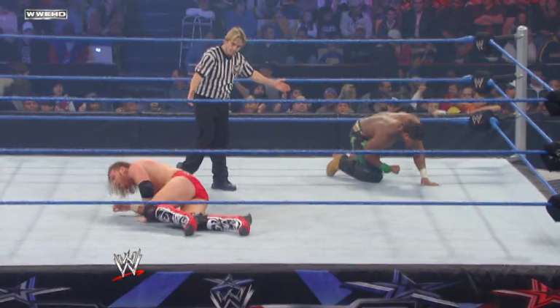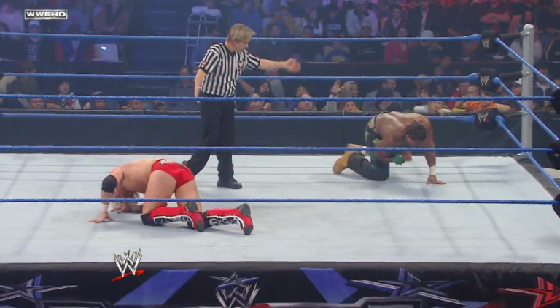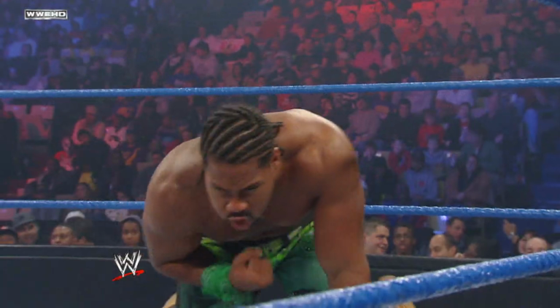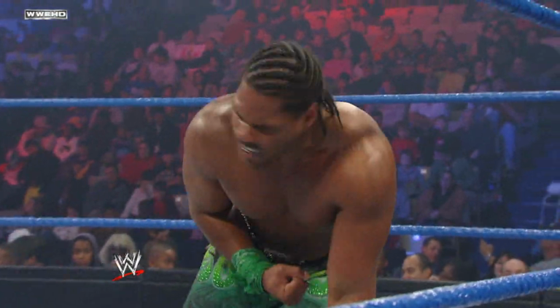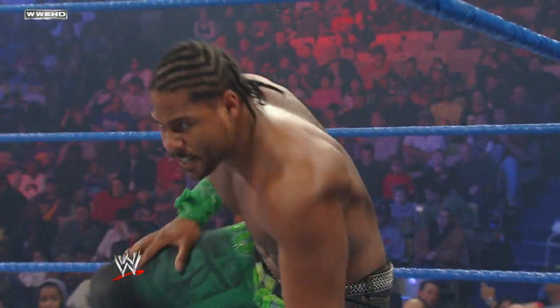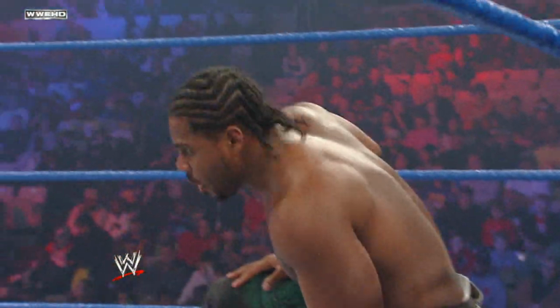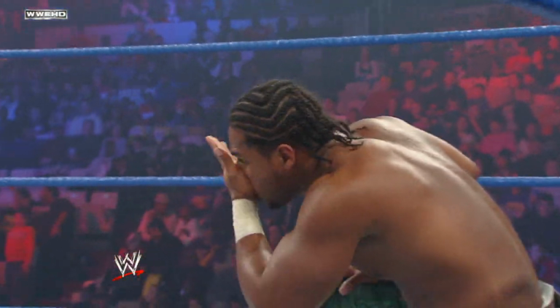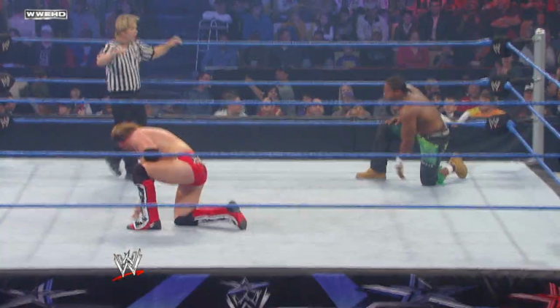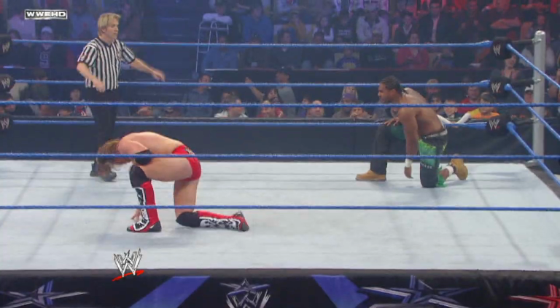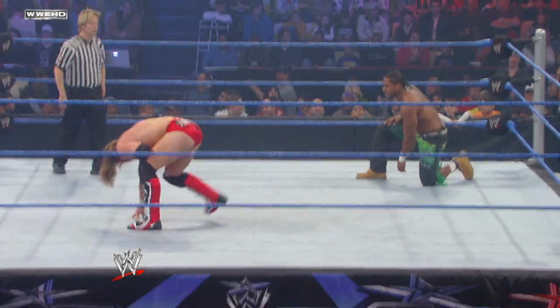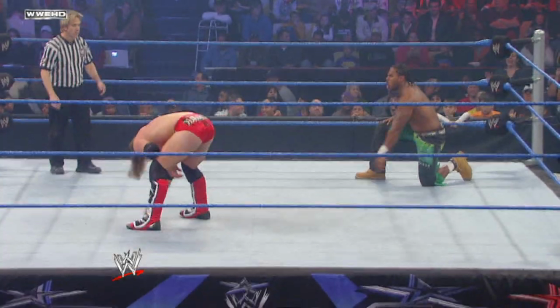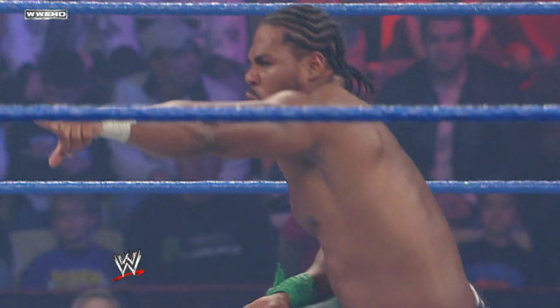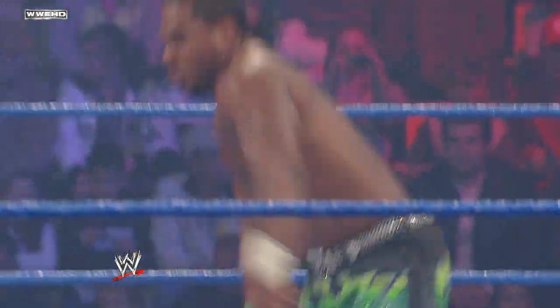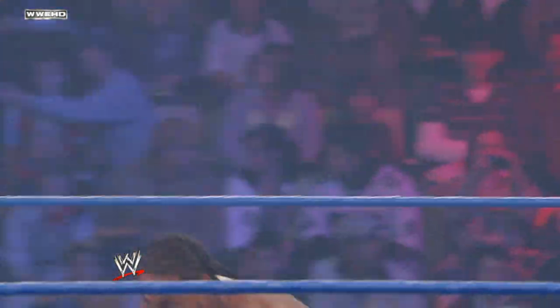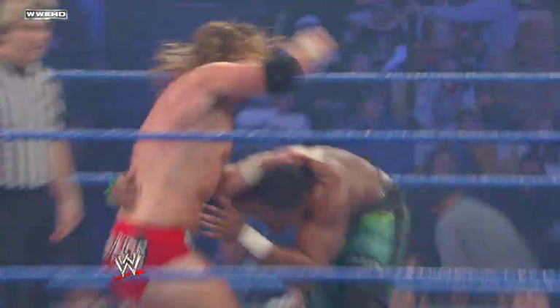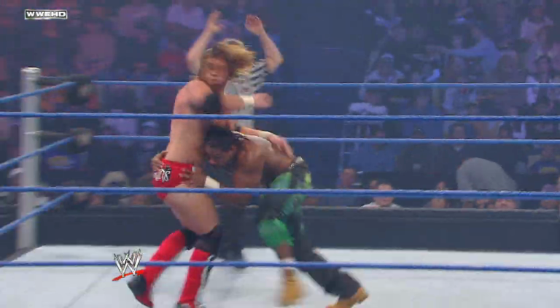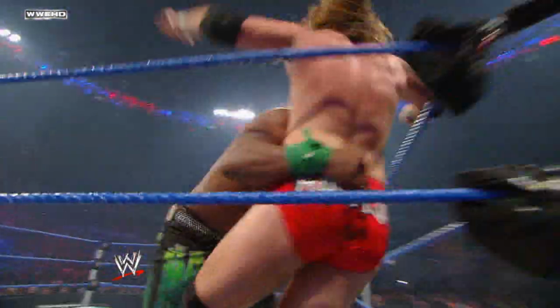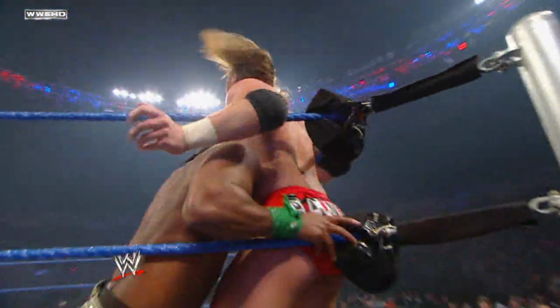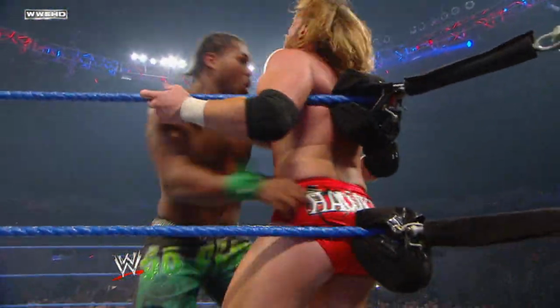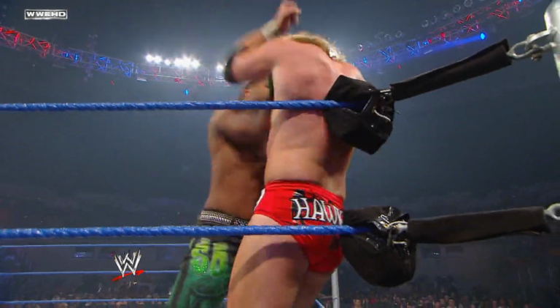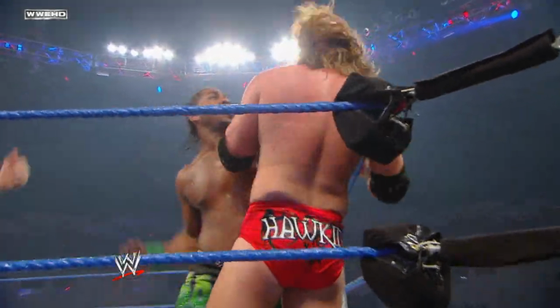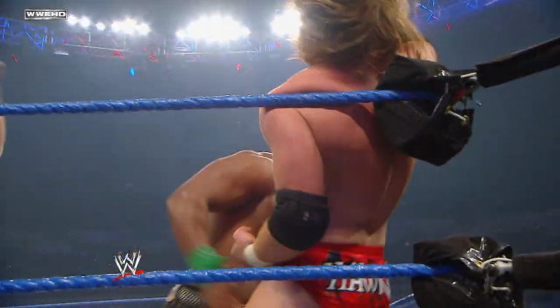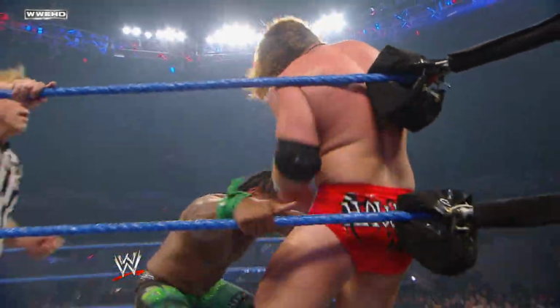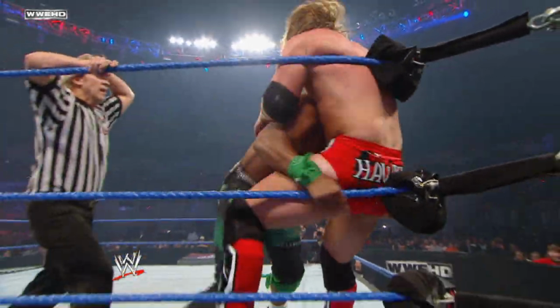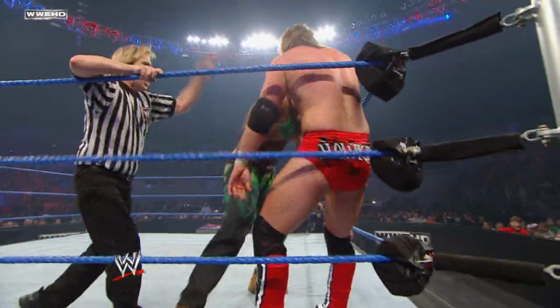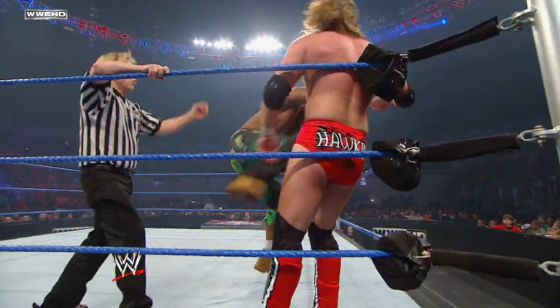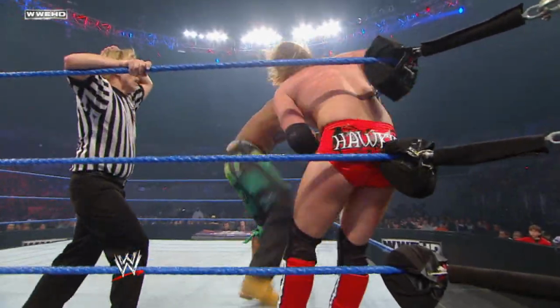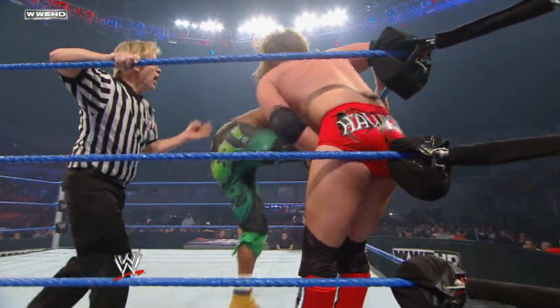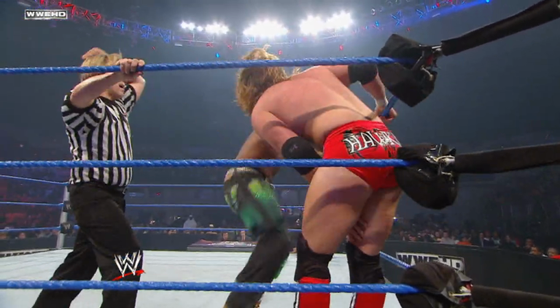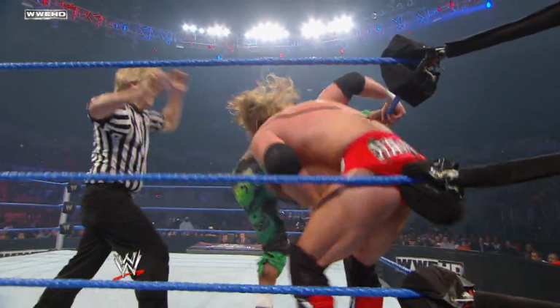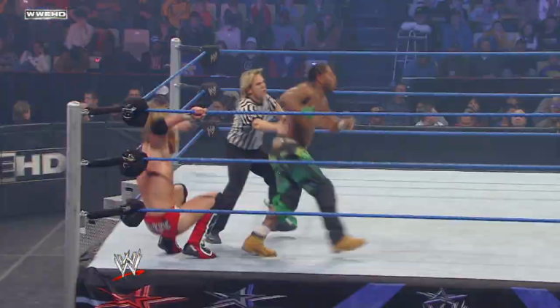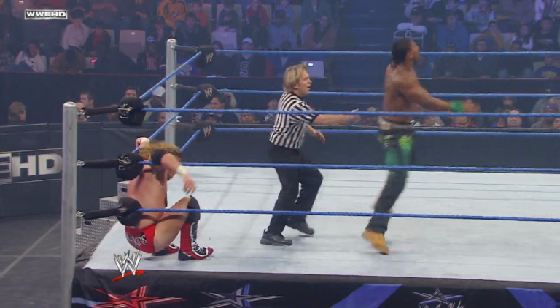JTG slams the mat with authority, the adrenaline running through his veins. This is where a superstar like JTG begins to thrive, when the universe gets behind him. JTG hammering away now.